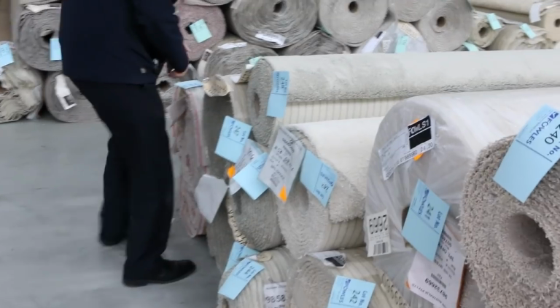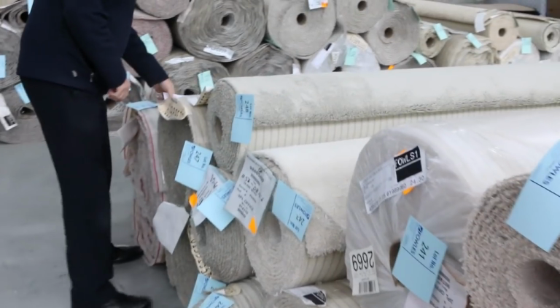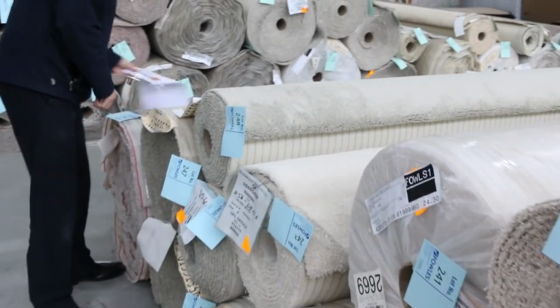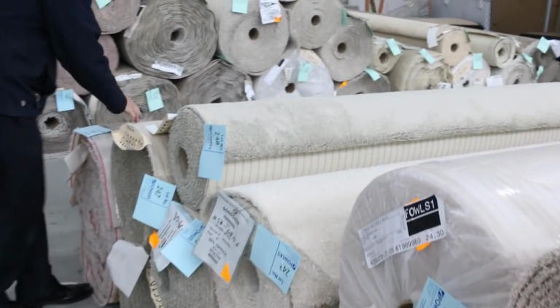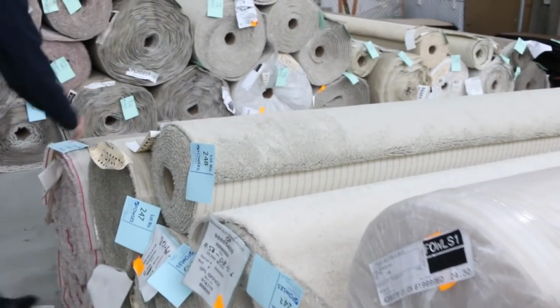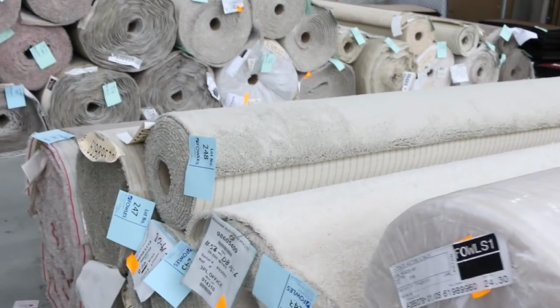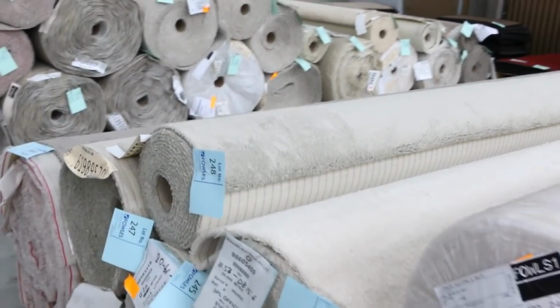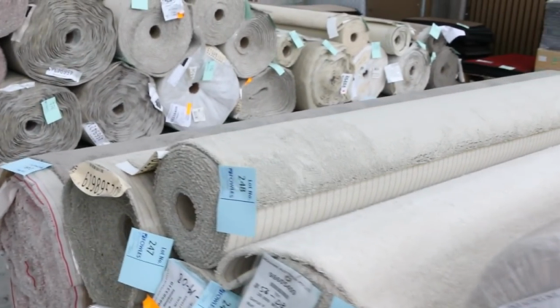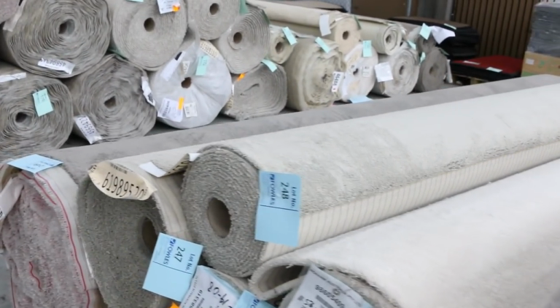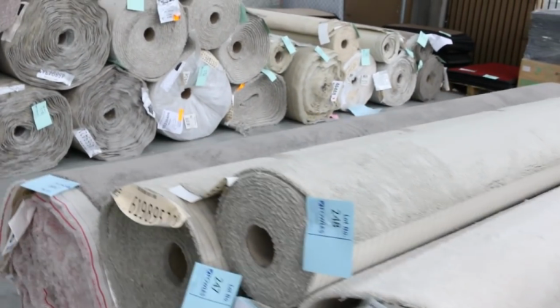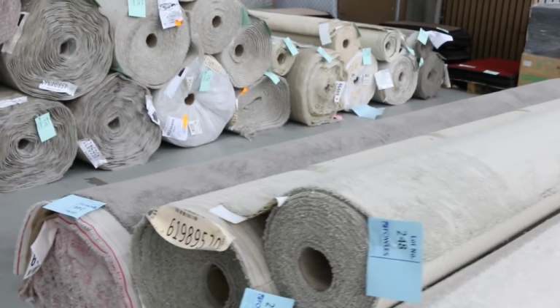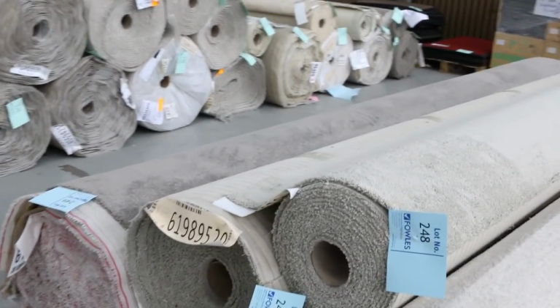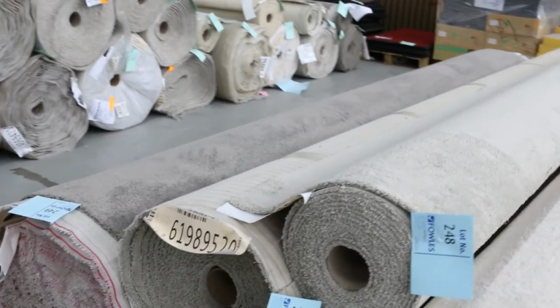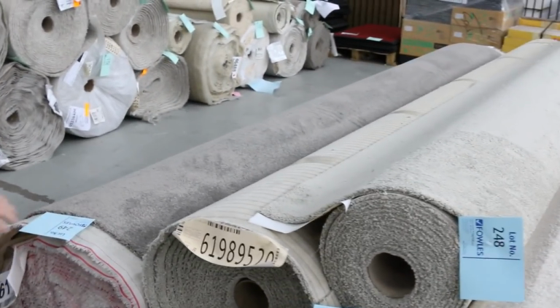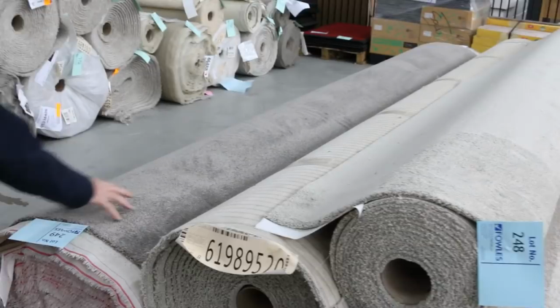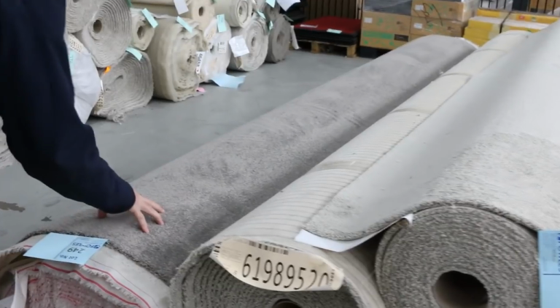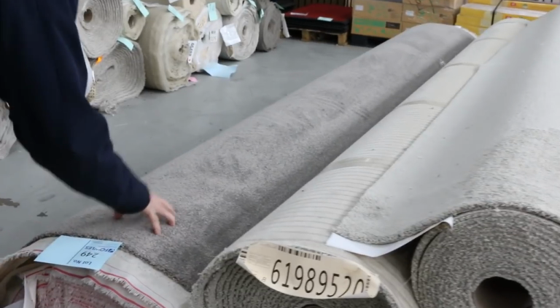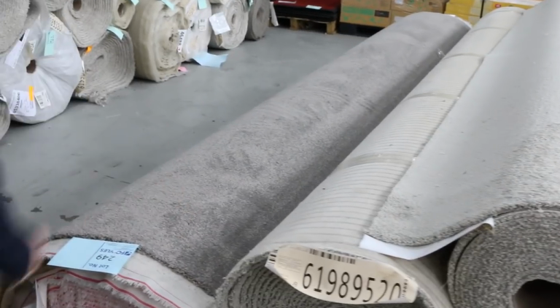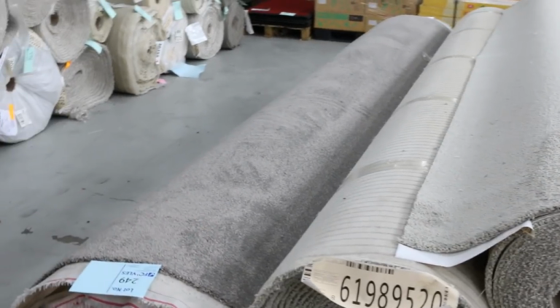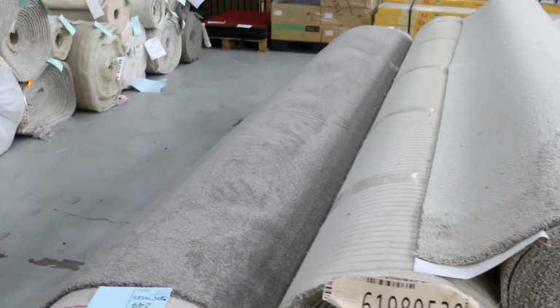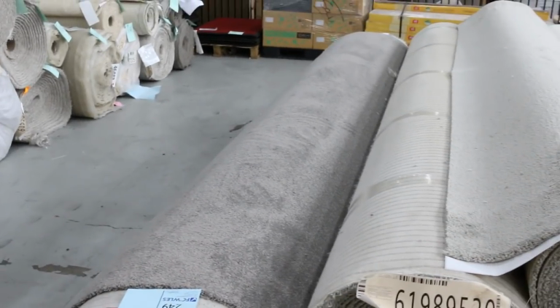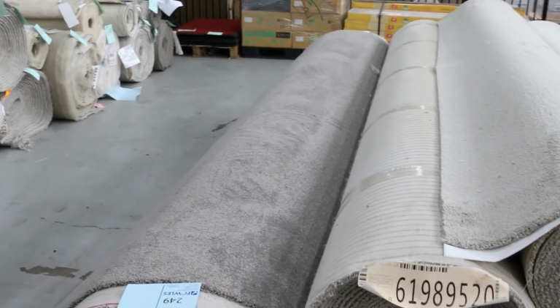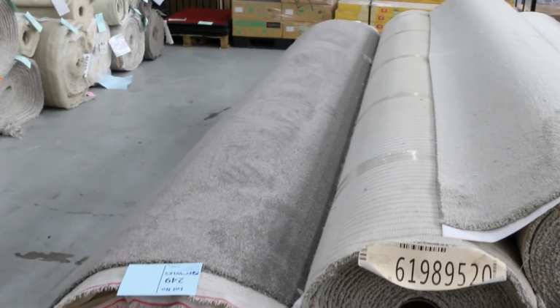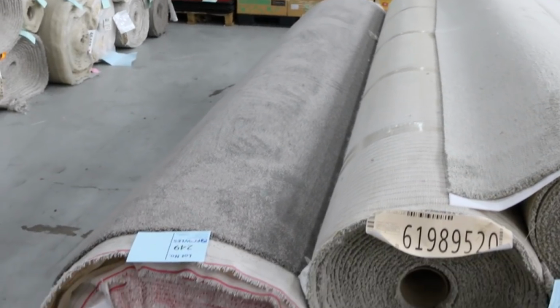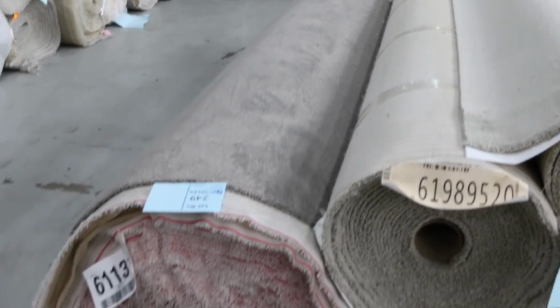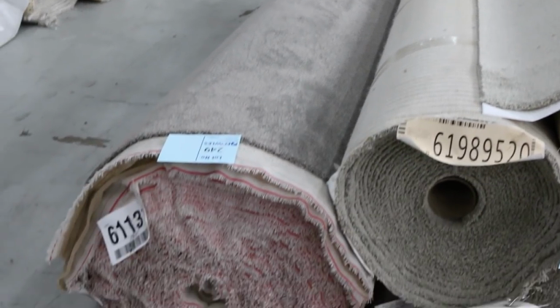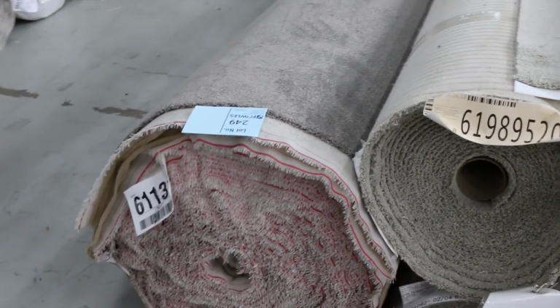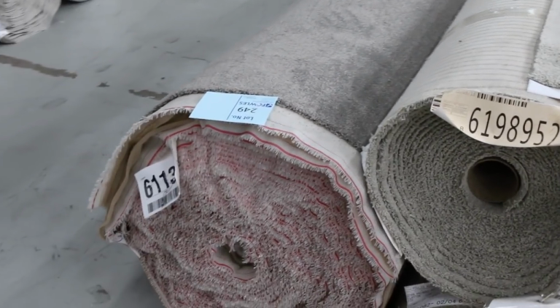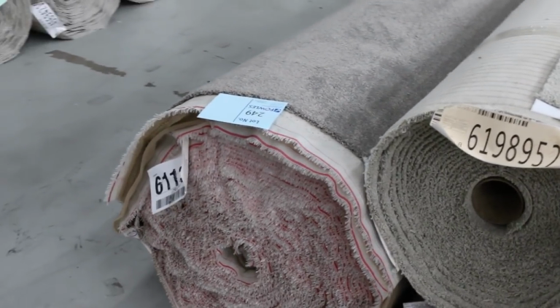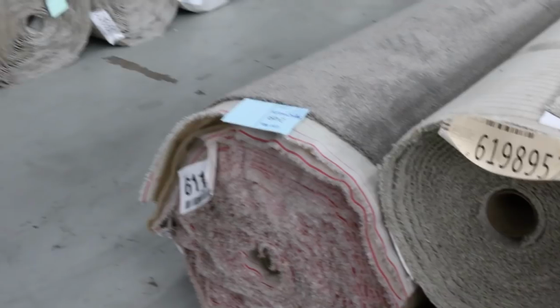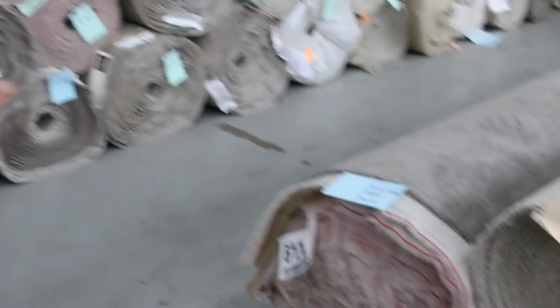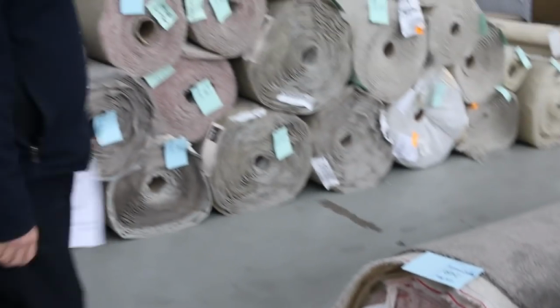This one here is lot number 249 — a beautiful quality twist pile, solution dyed nylon, and it looks like a really thick pile. That one's probably going to make a bit more at around $40 to $50 a metre, because it's high quality gear.